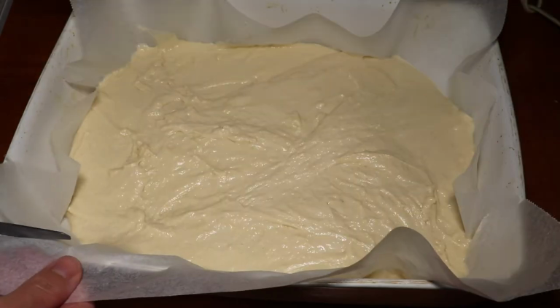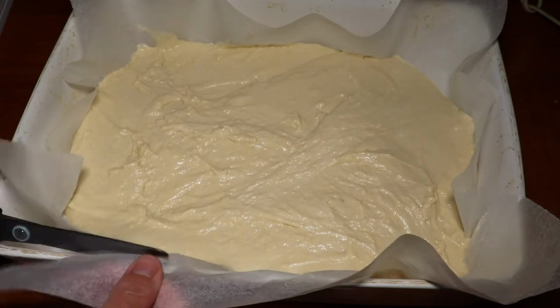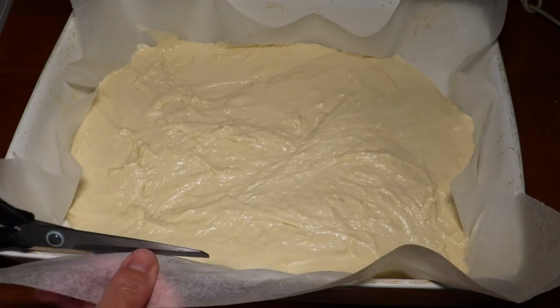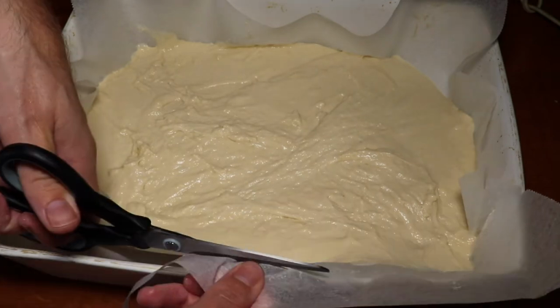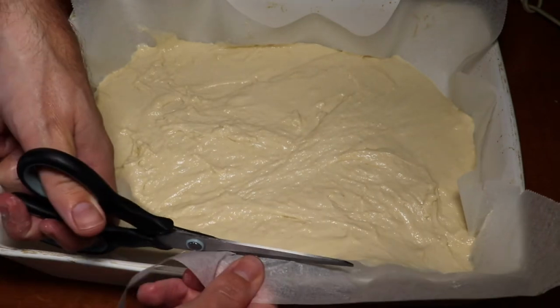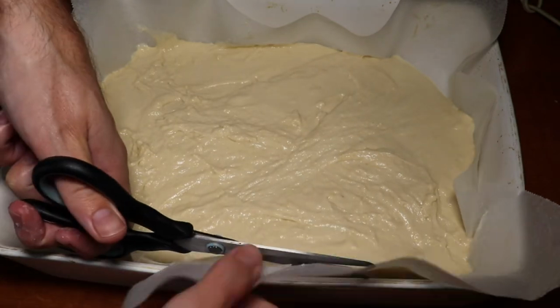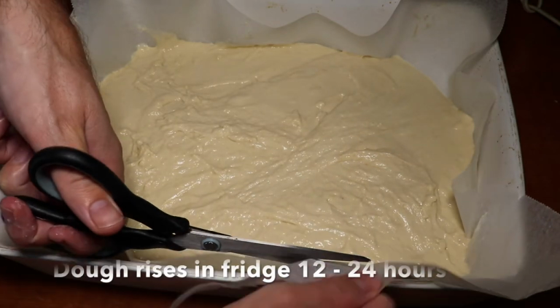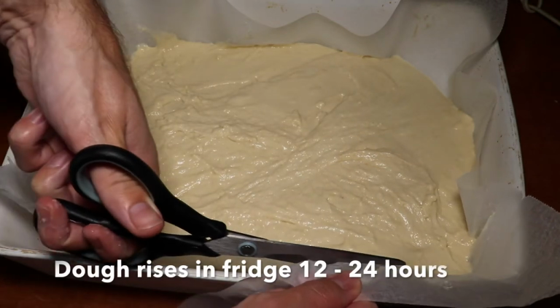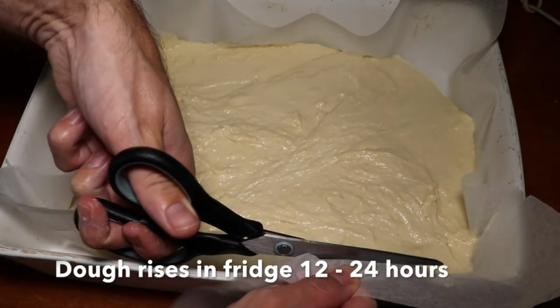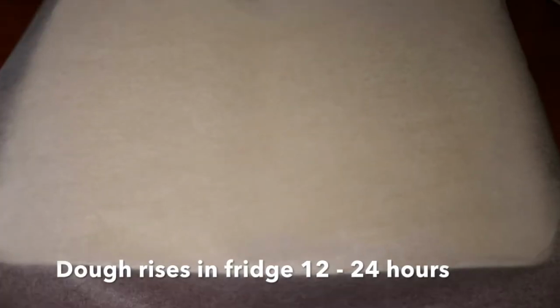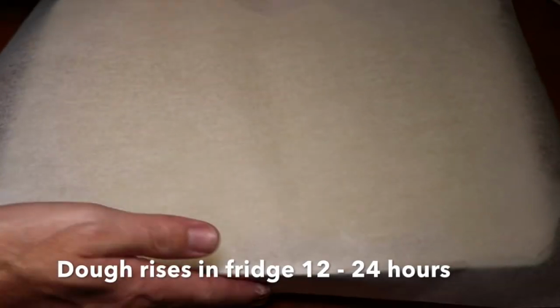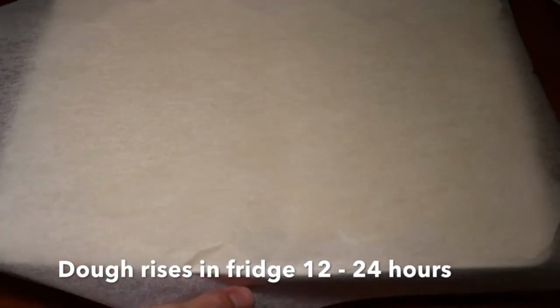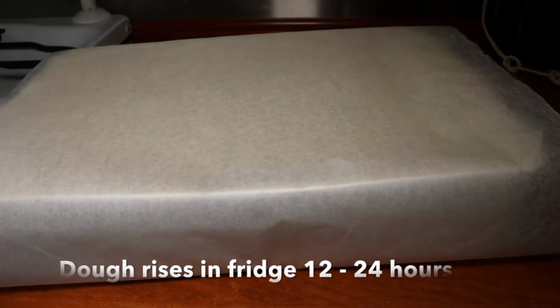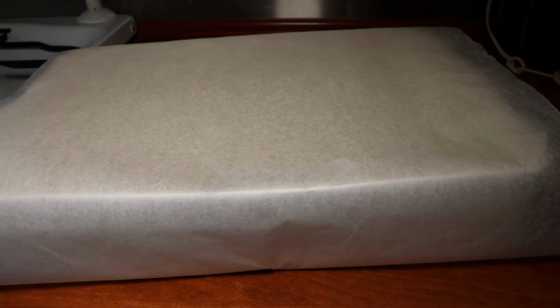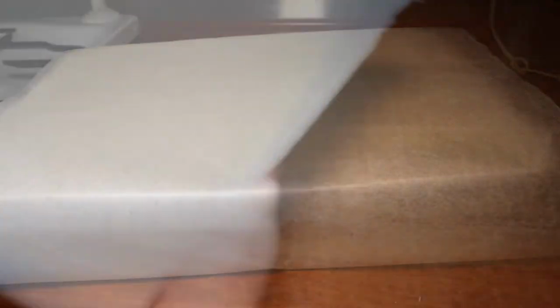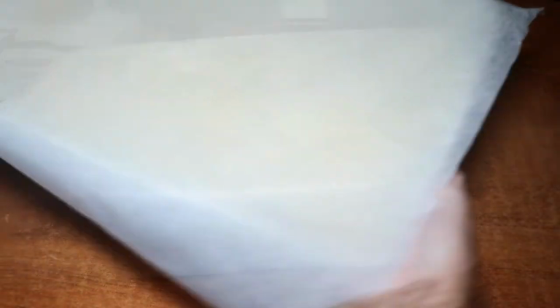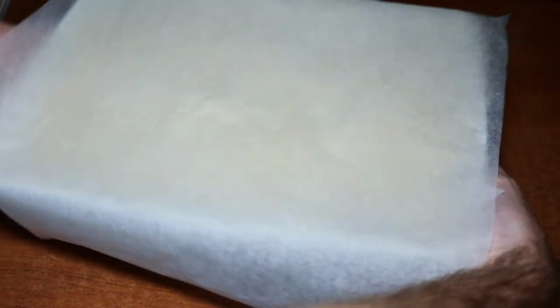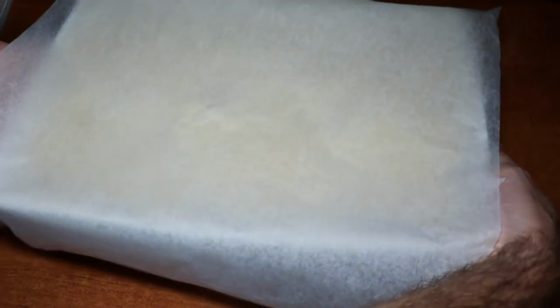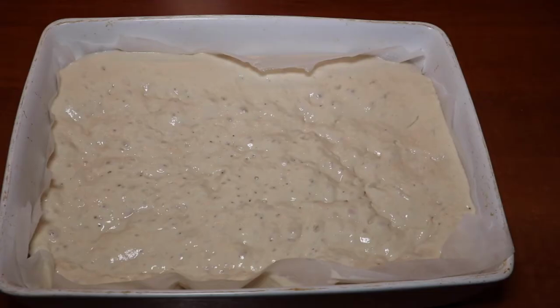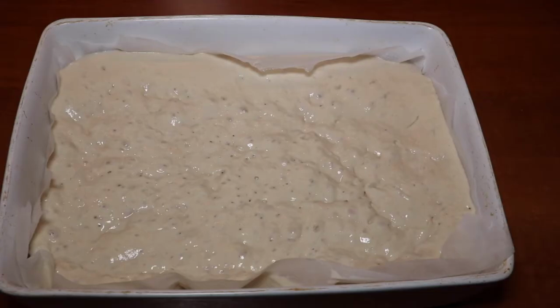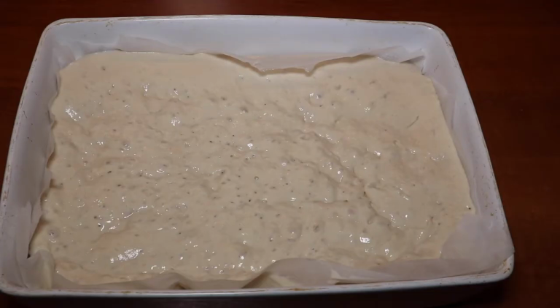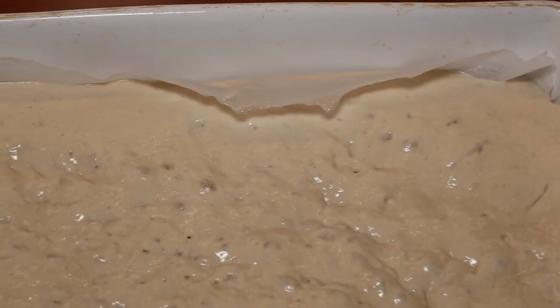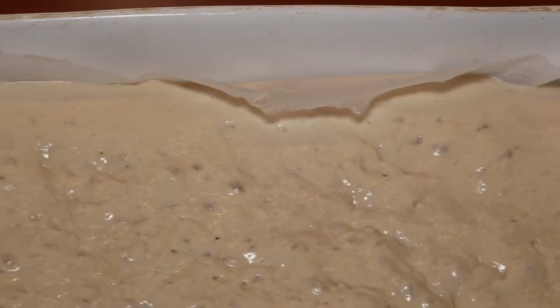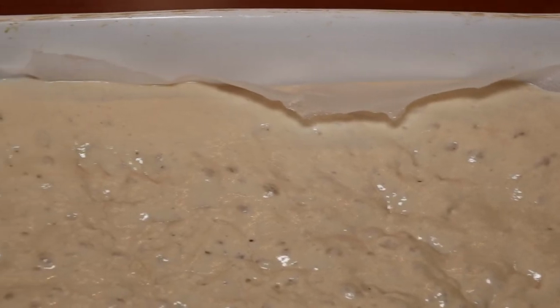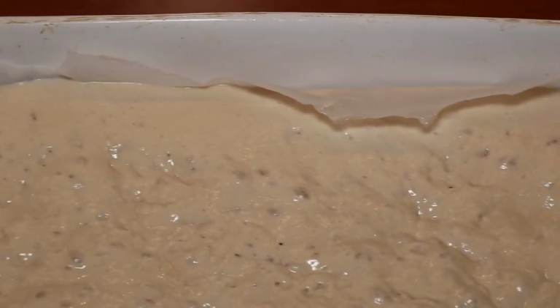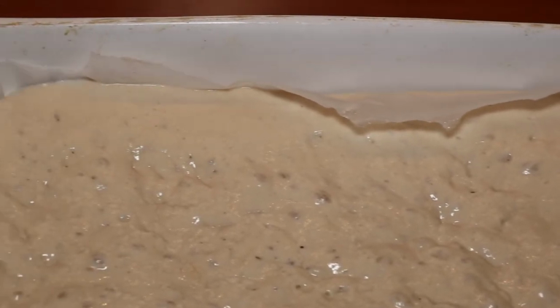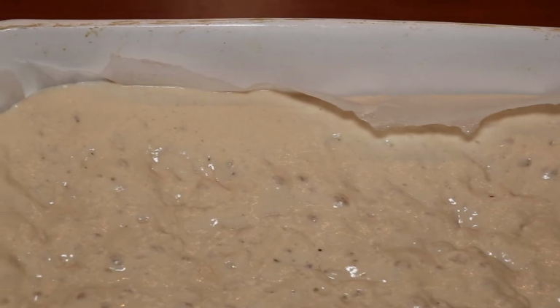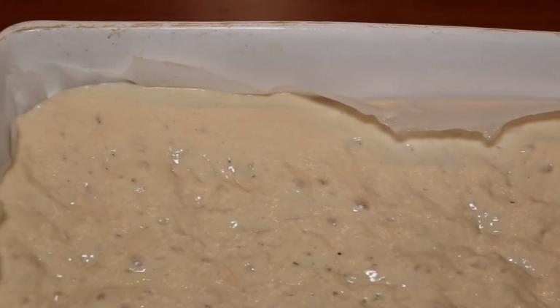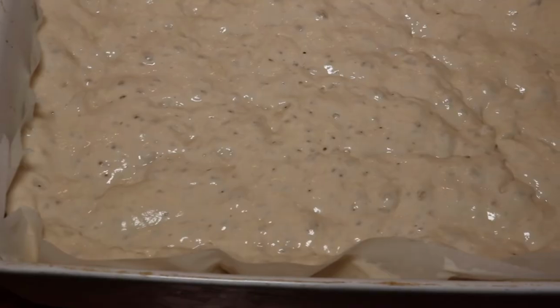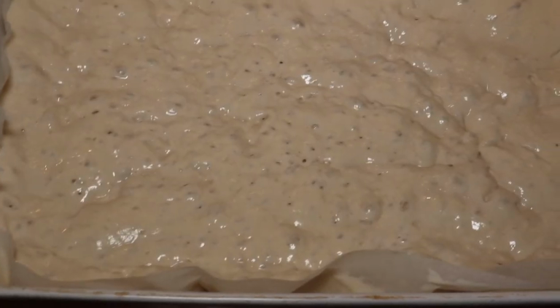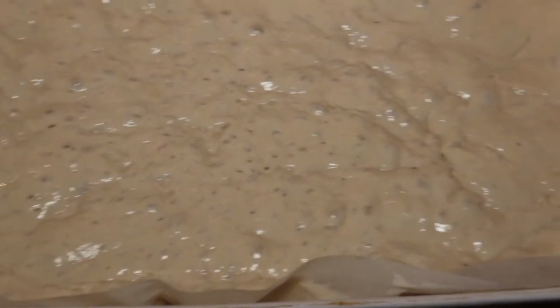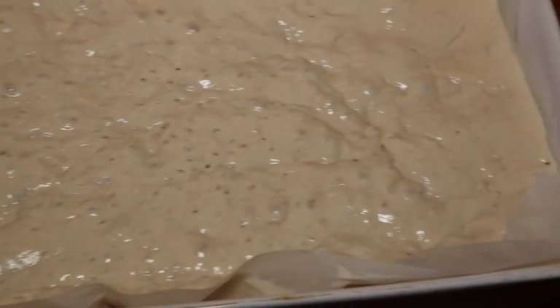Then you leave it to rise in the fridge for 12 to 24 hours, and the day after this is the result — a nicely risen and bubbly dough that's going to be perfect for our focaccia.